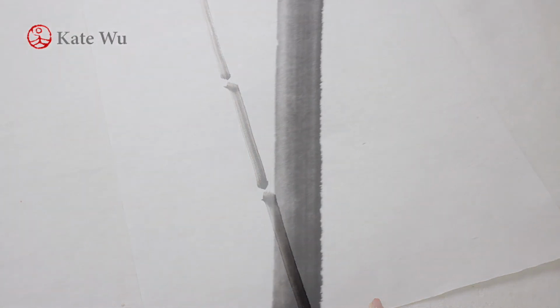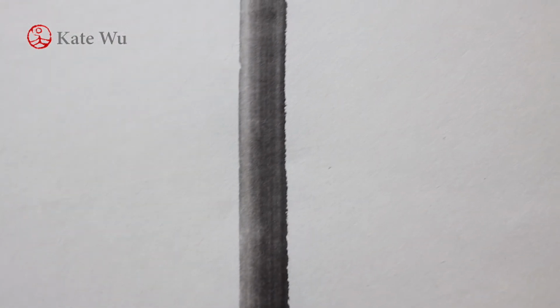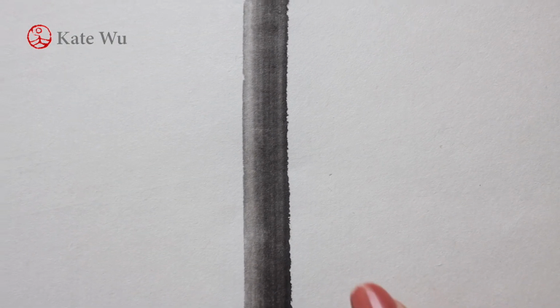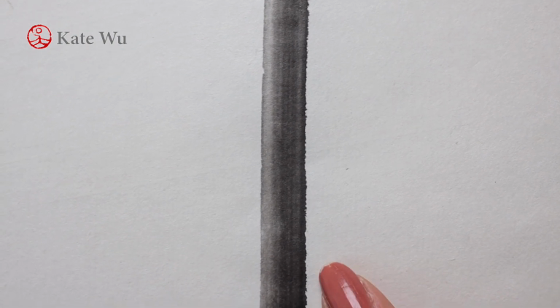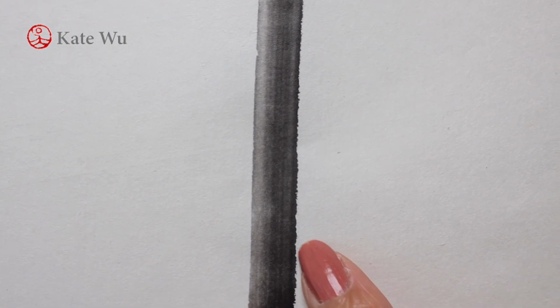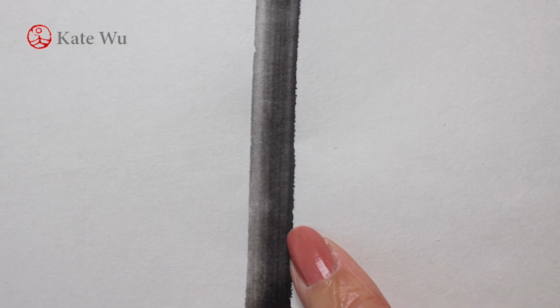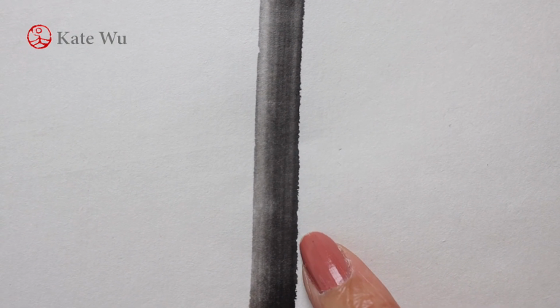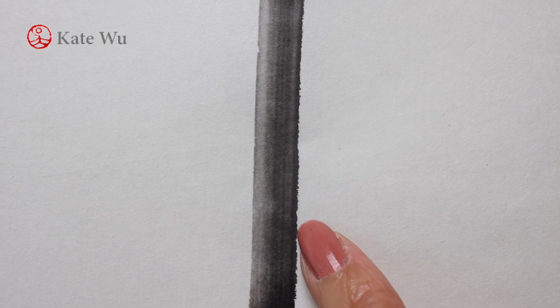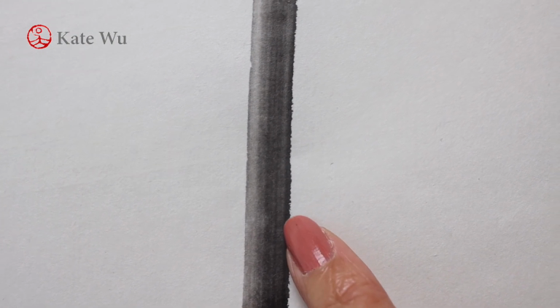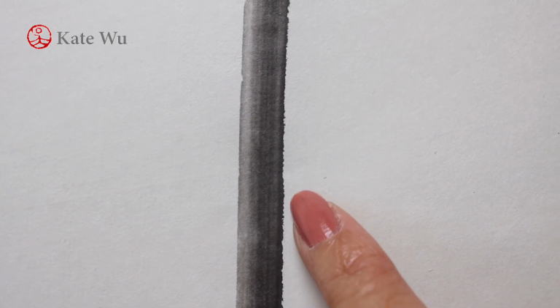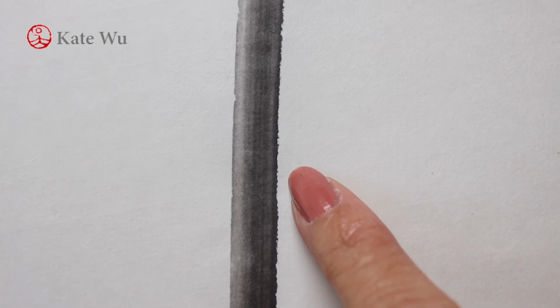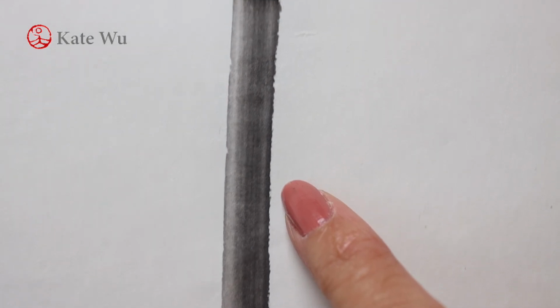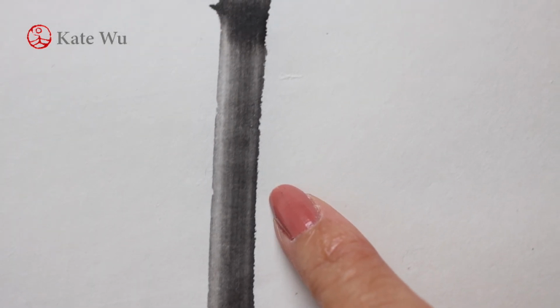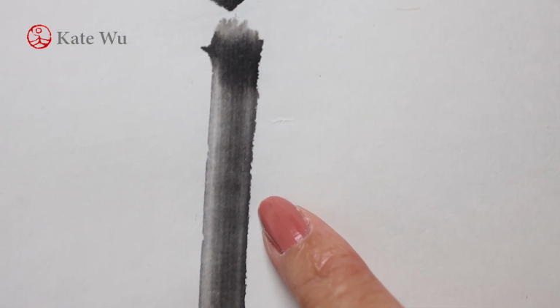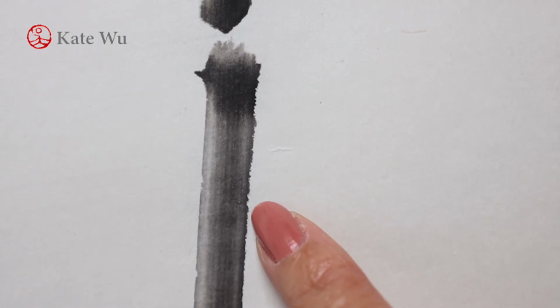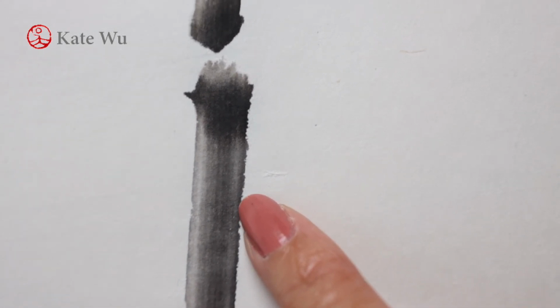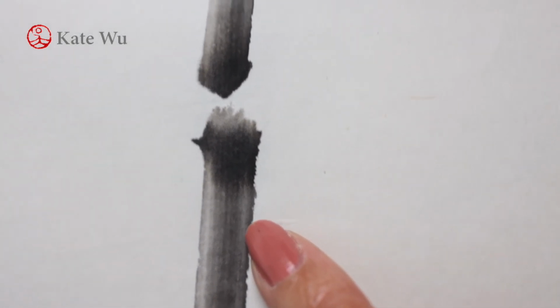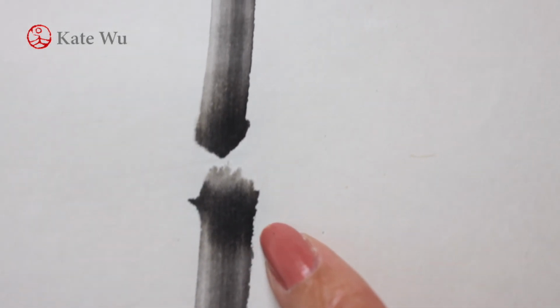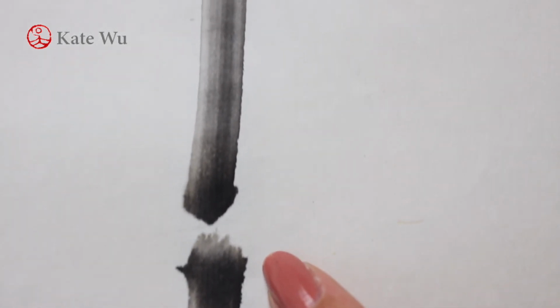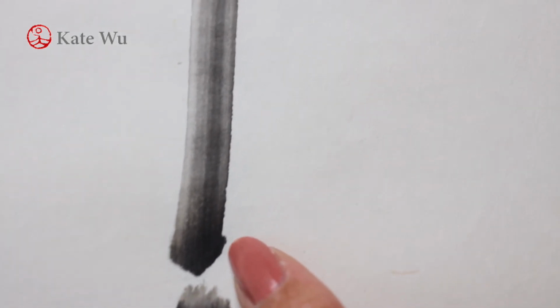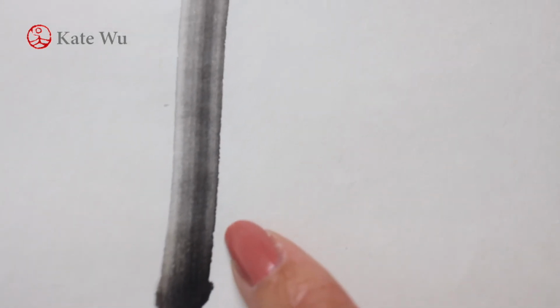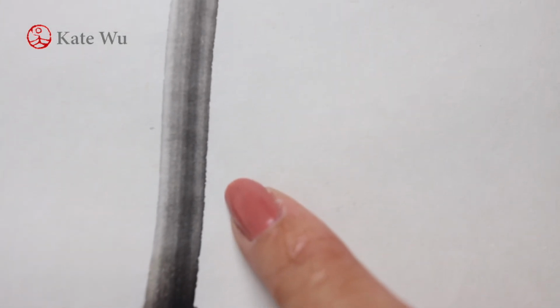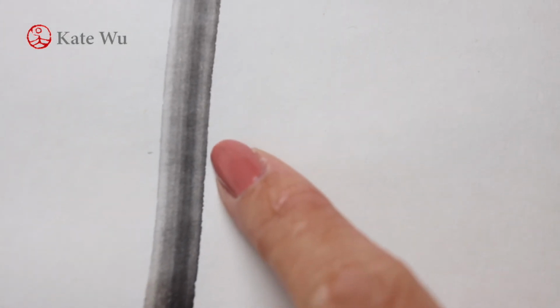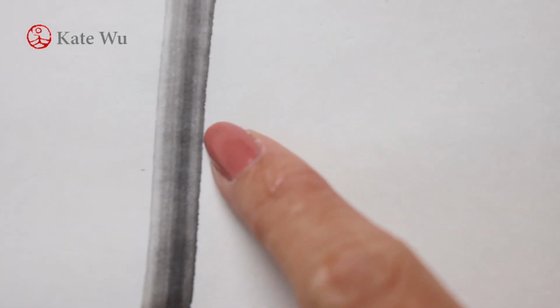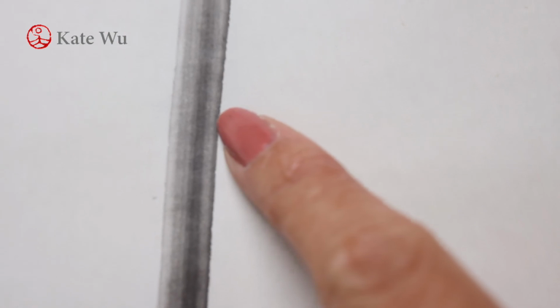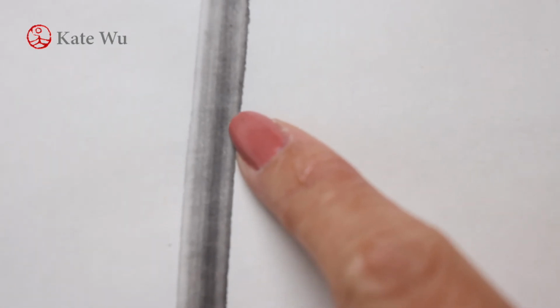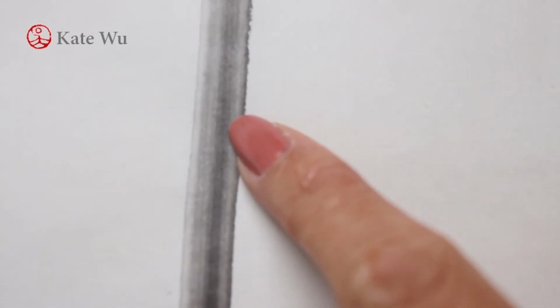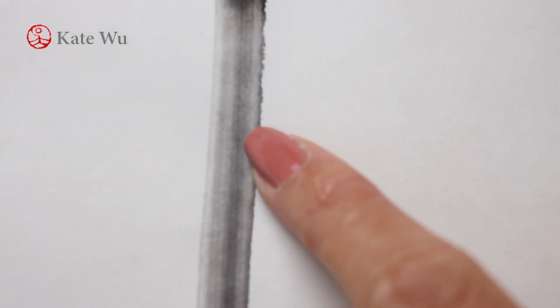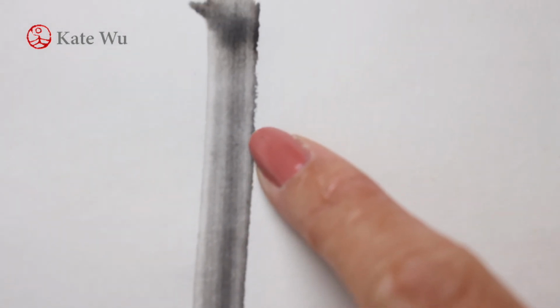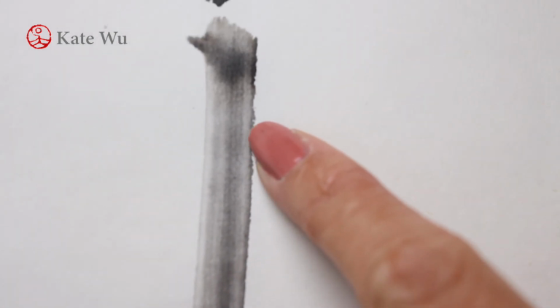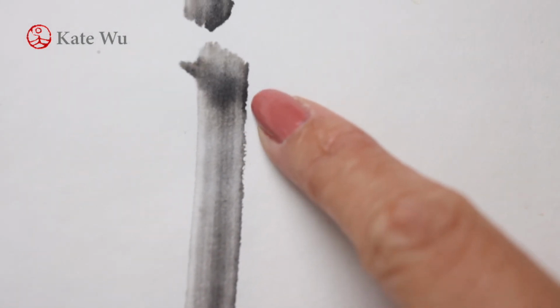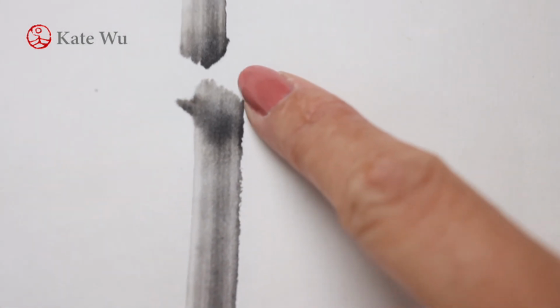This is a close-up of my stroke. Once you master the brush and ink, you can paint a round straight bamboo stem with fine lines and gradients.